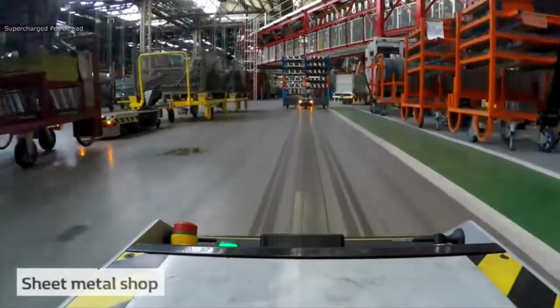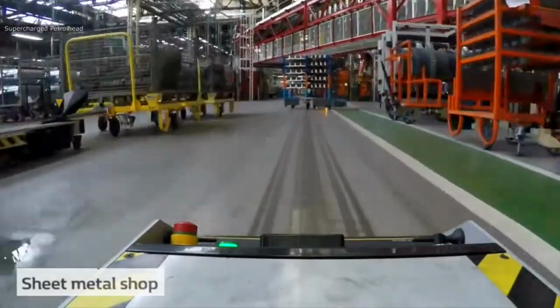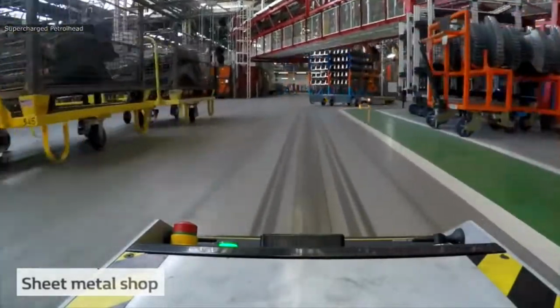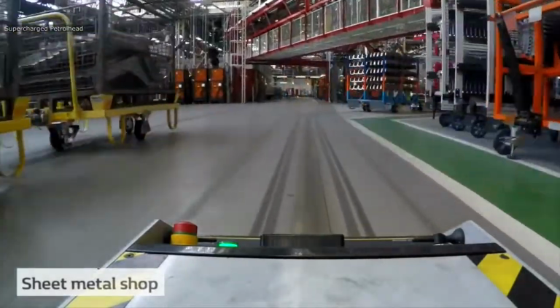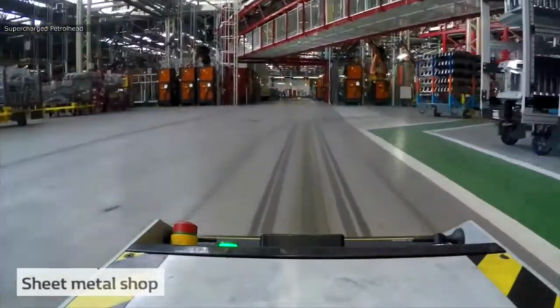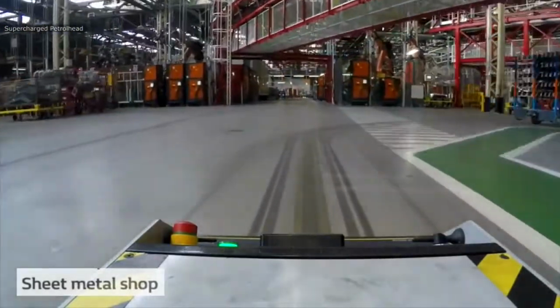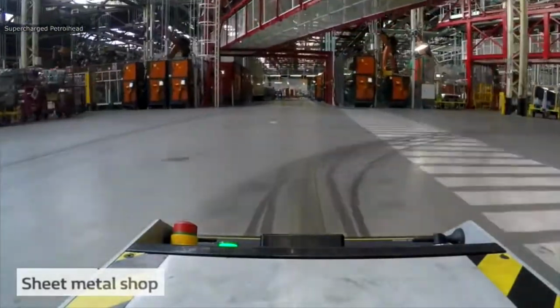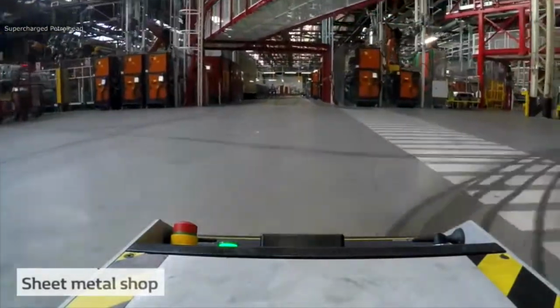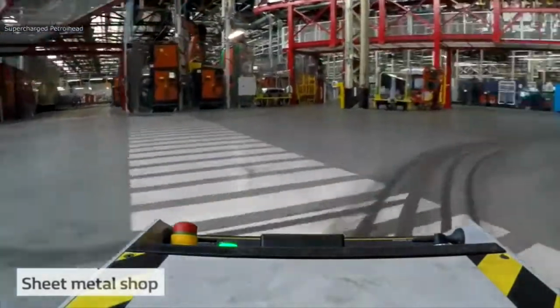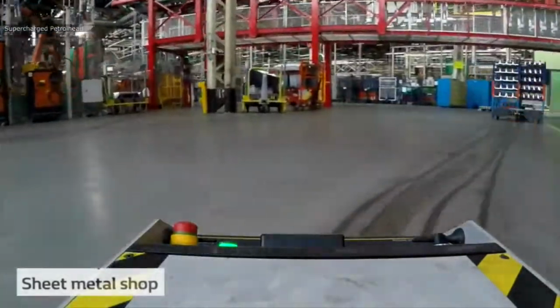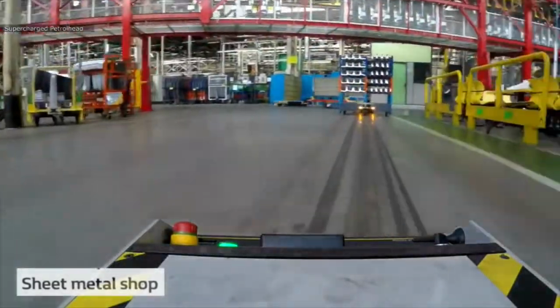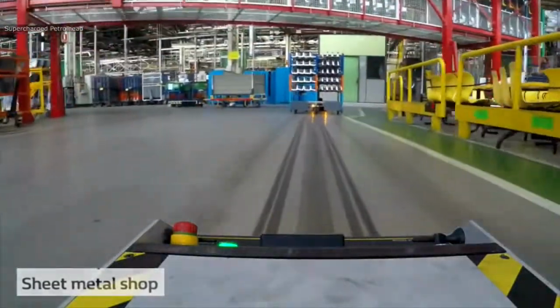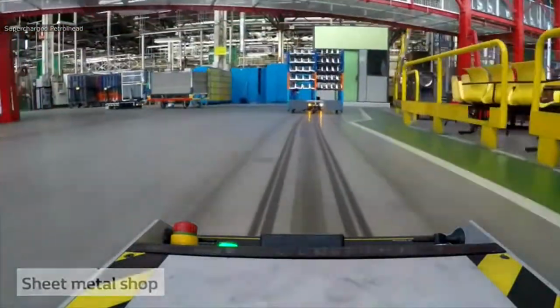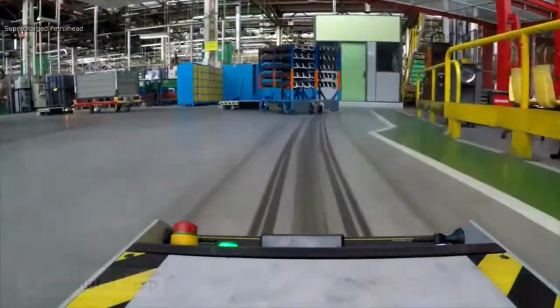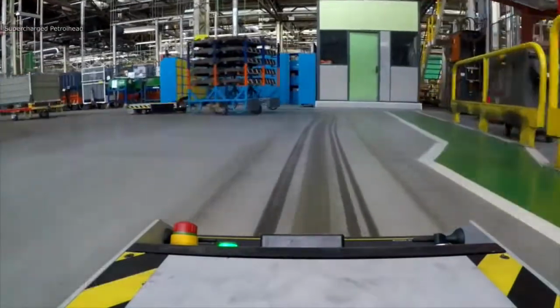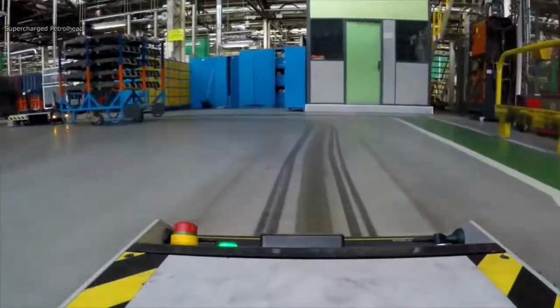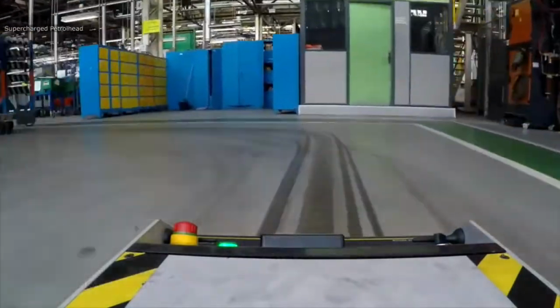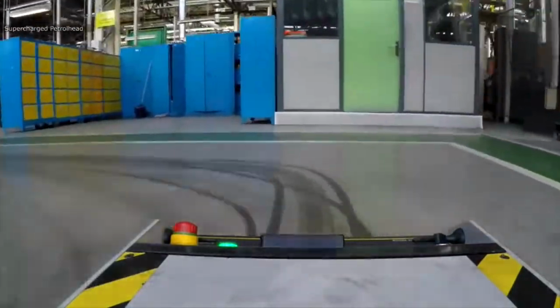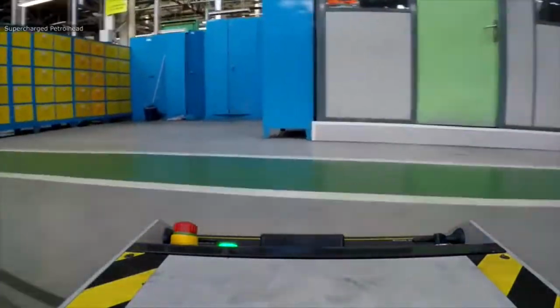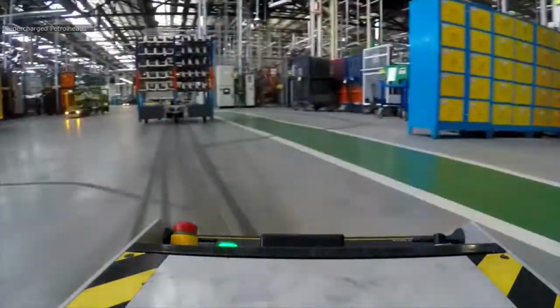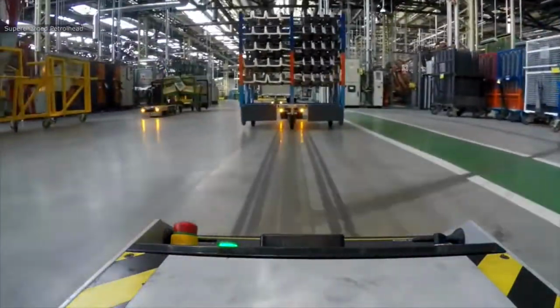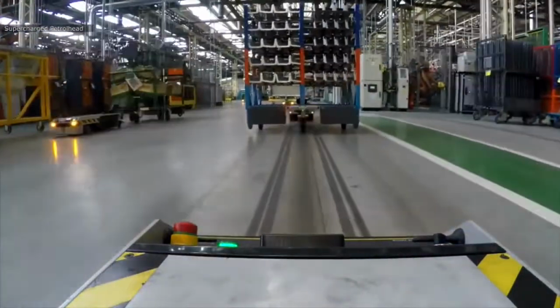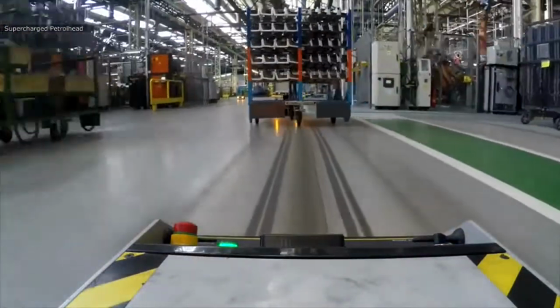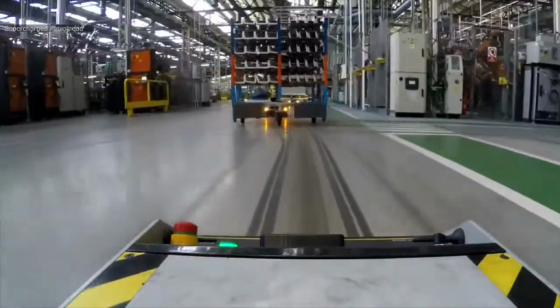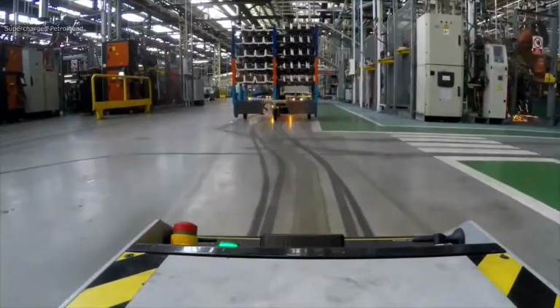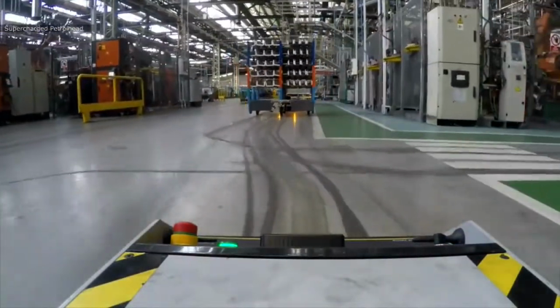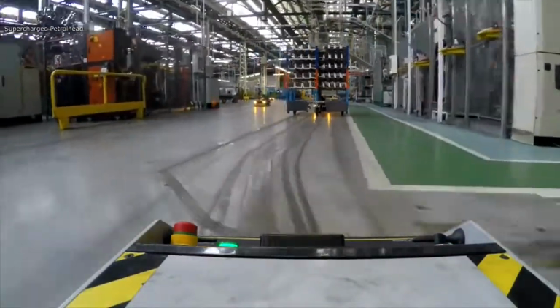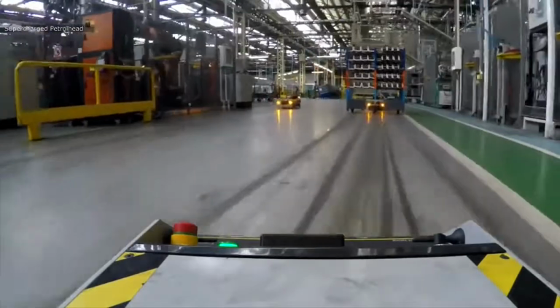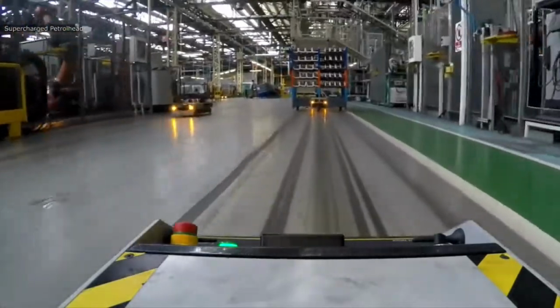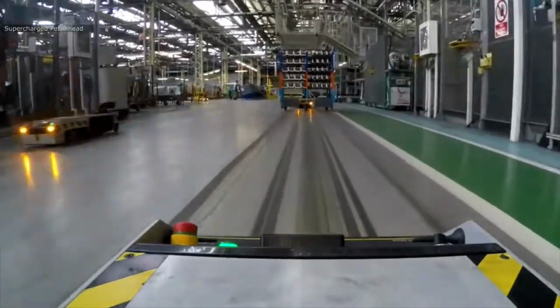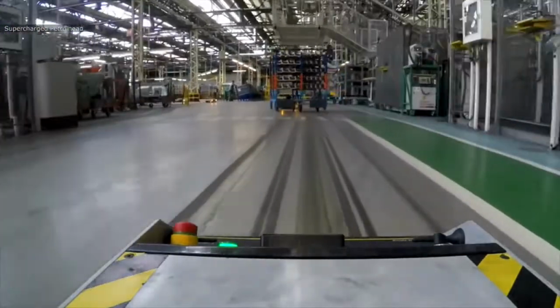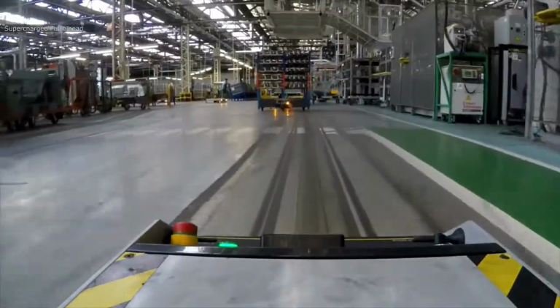Automated robots, guided by strips on the floor, carry the body panels from the press shop to the sheet metal shop, where they are welded by an industrial robot to form the chassis.